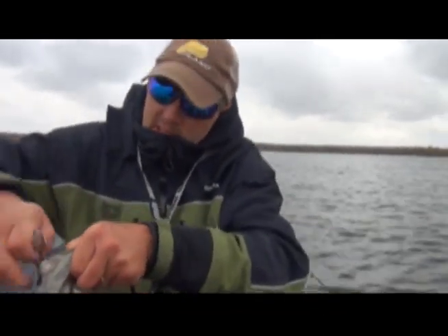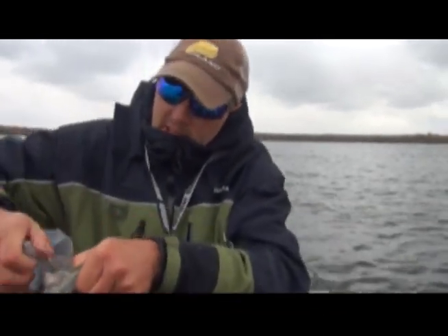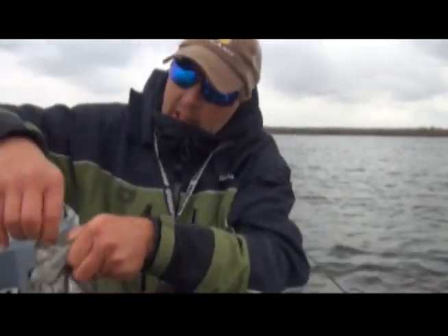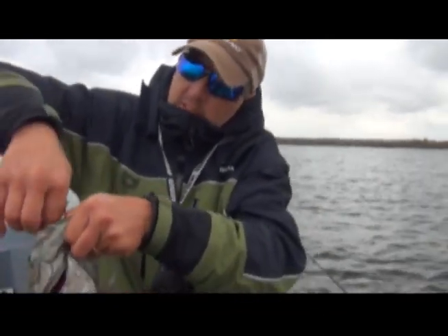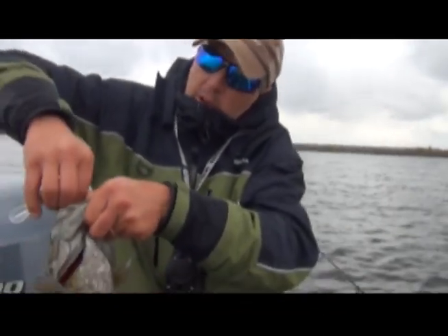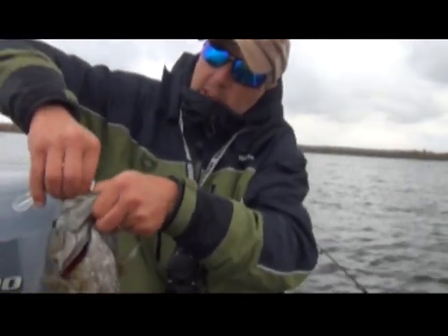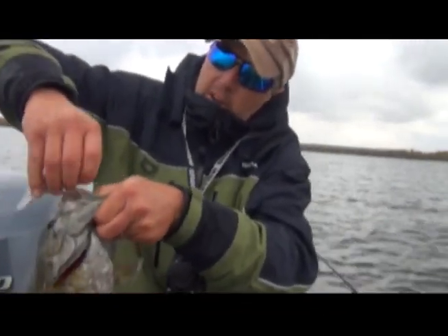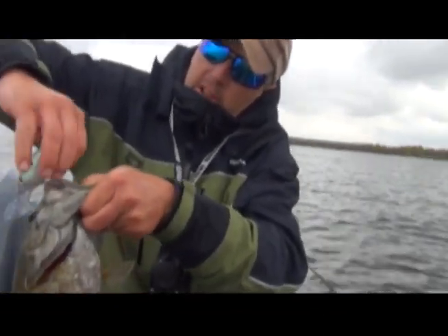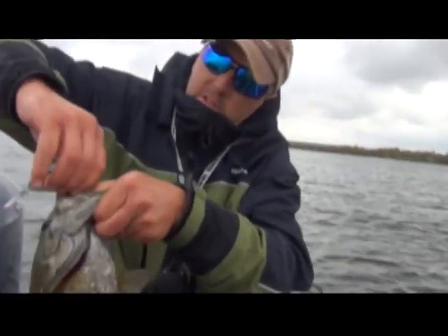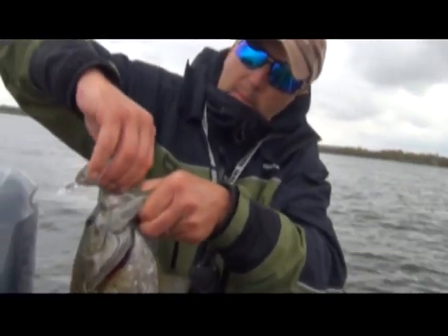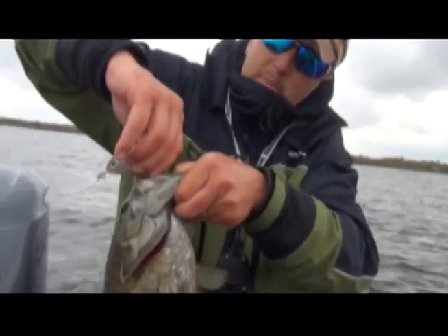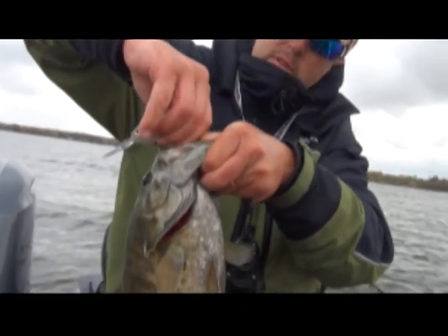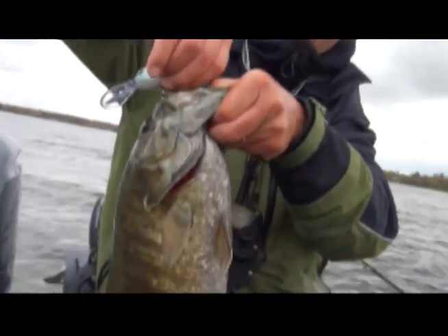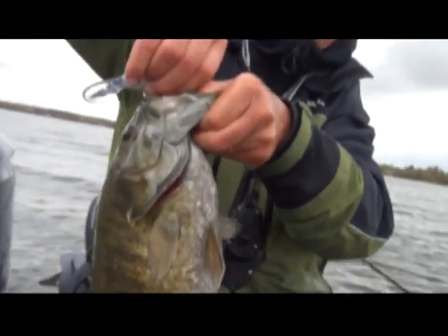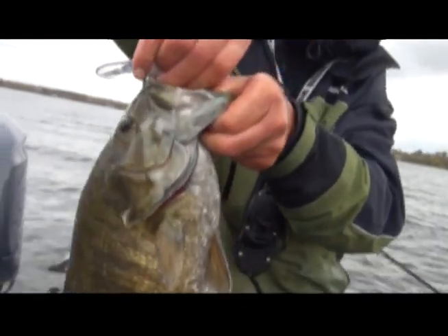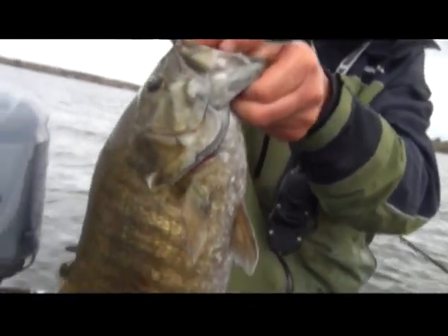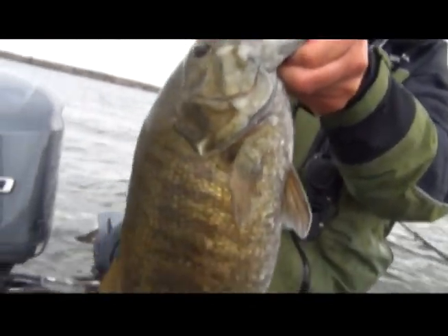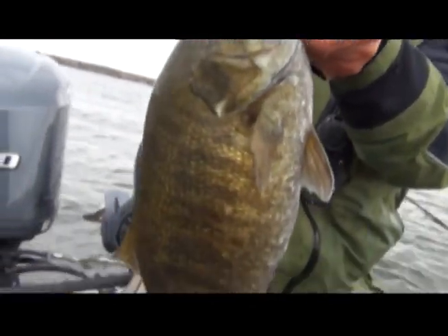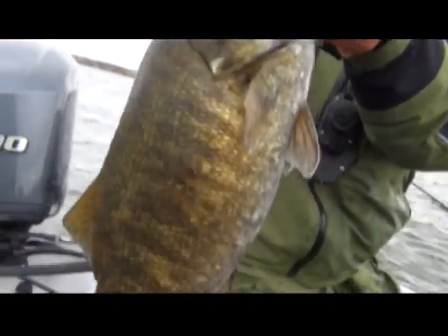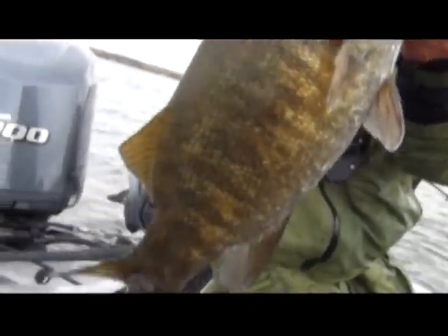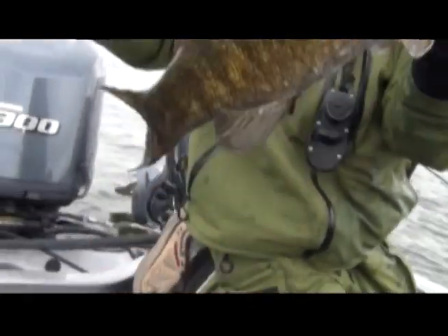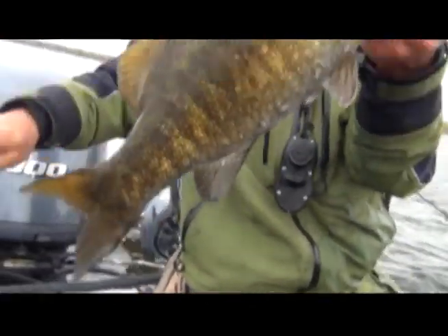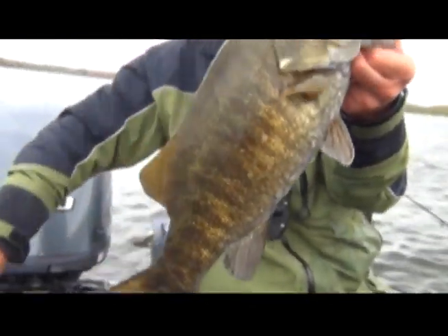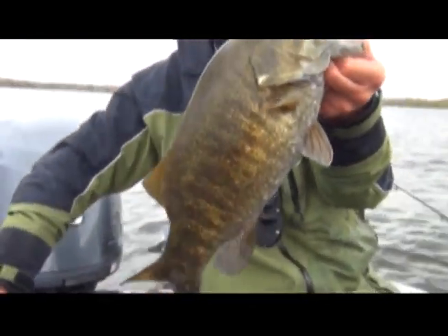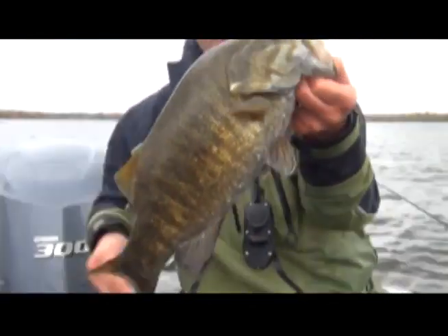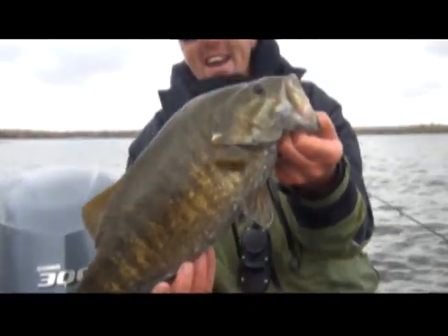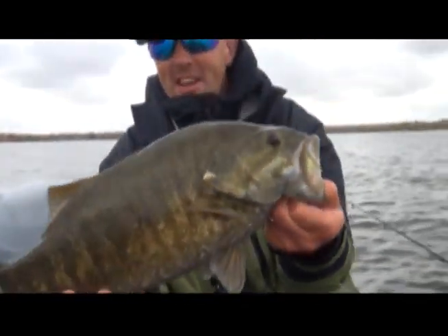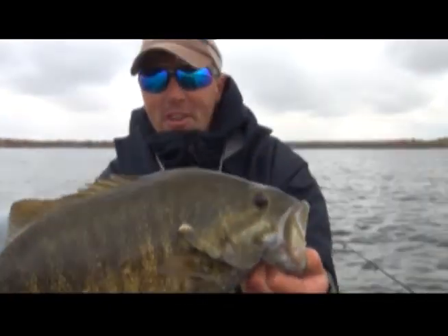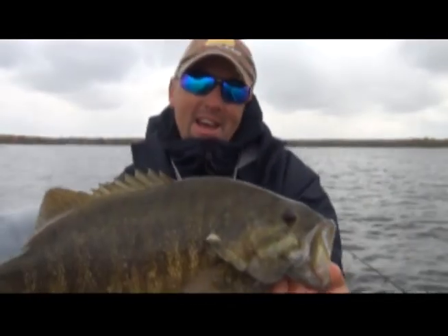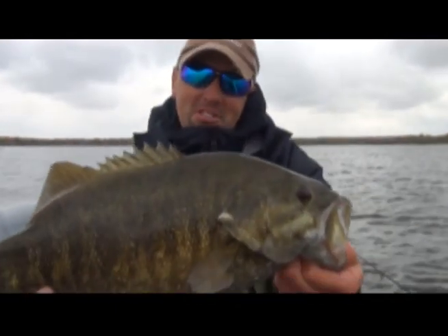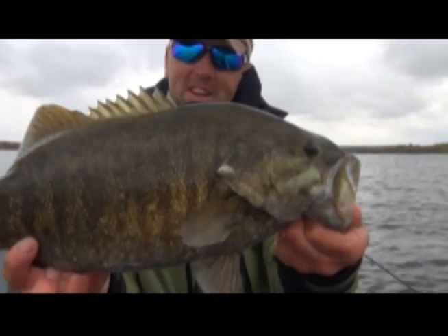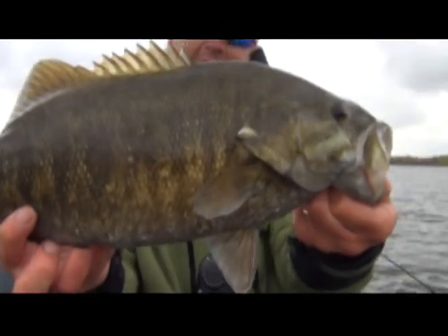And that's a cookie-cutter smallmouth bass. We've been catching fish after fish, cast after cast, just like that.